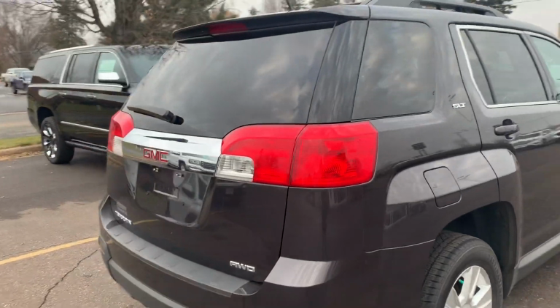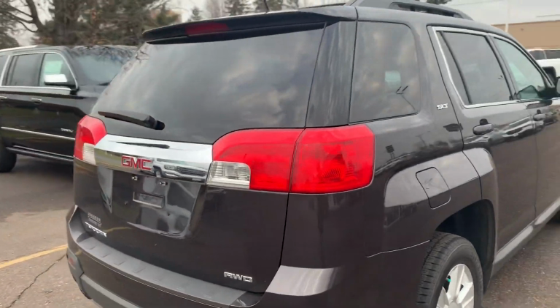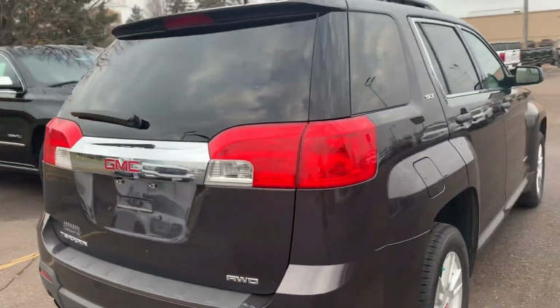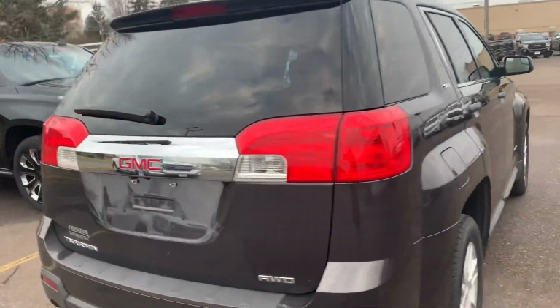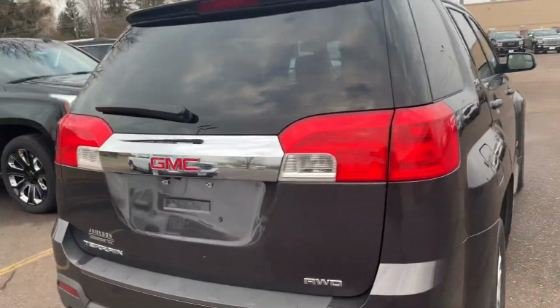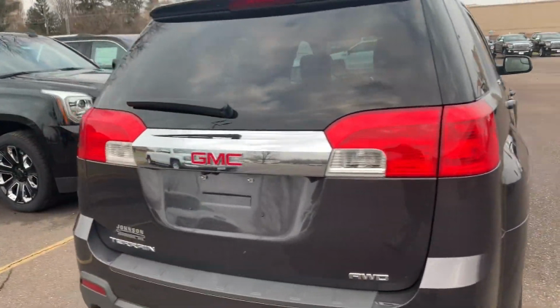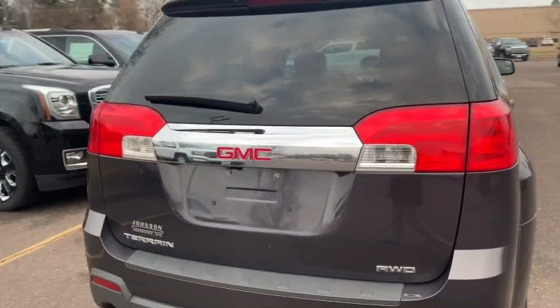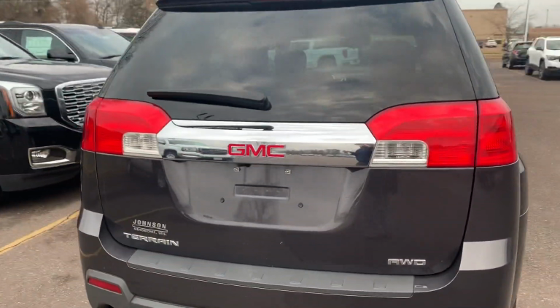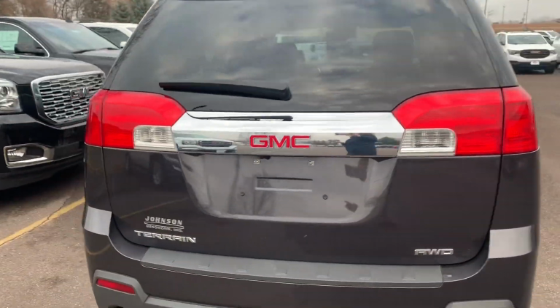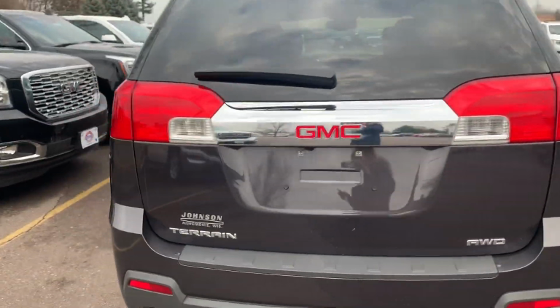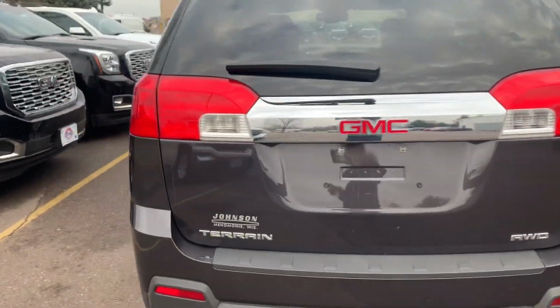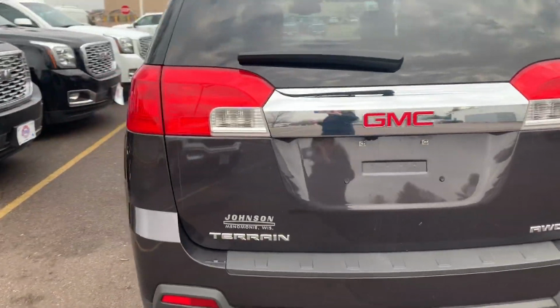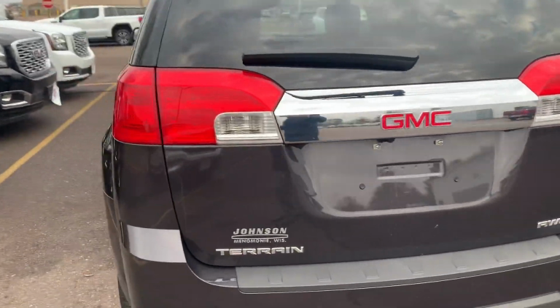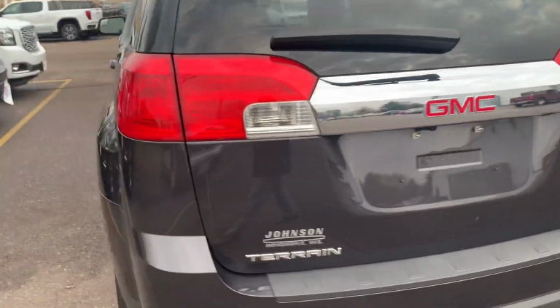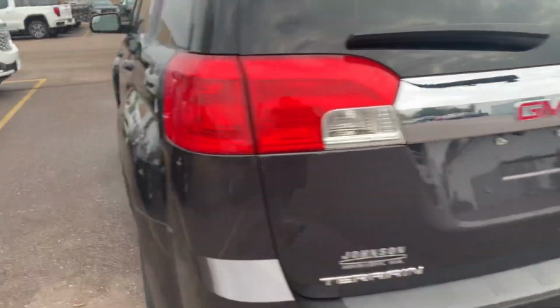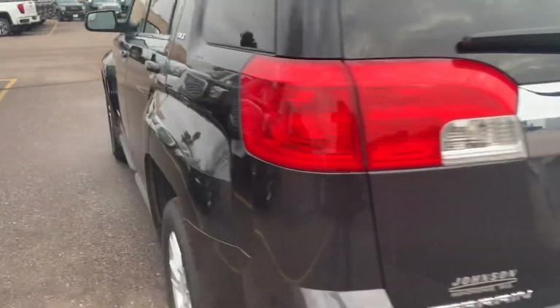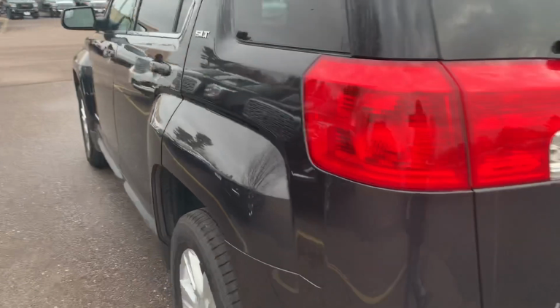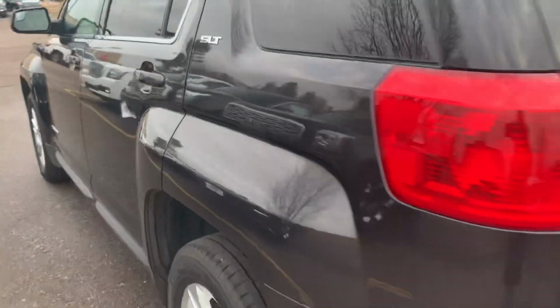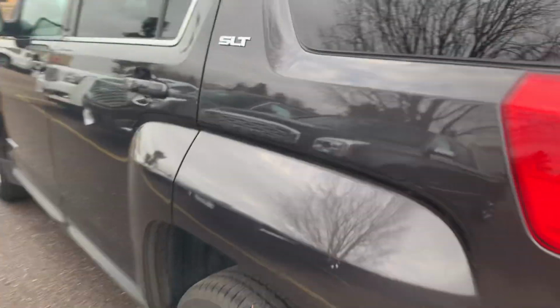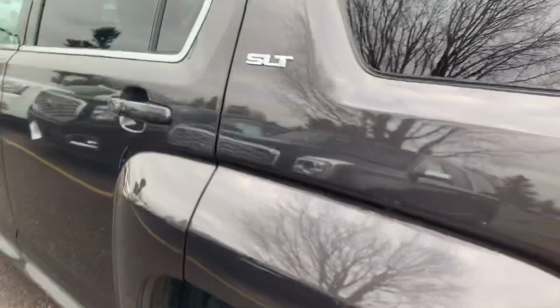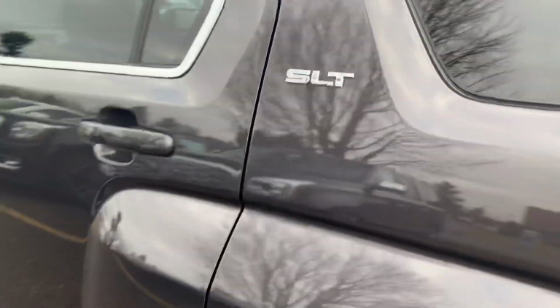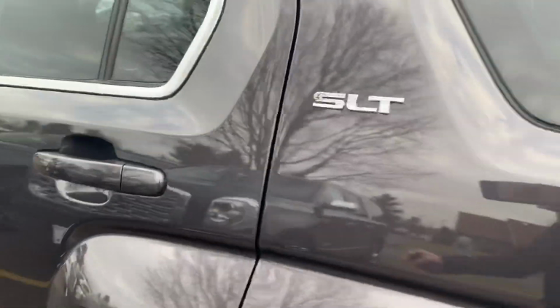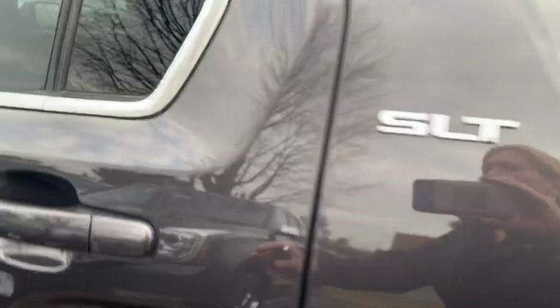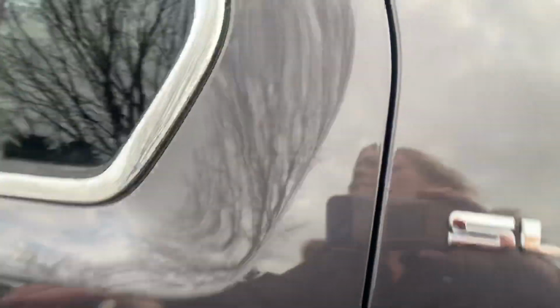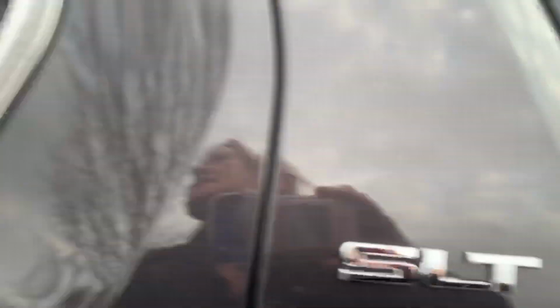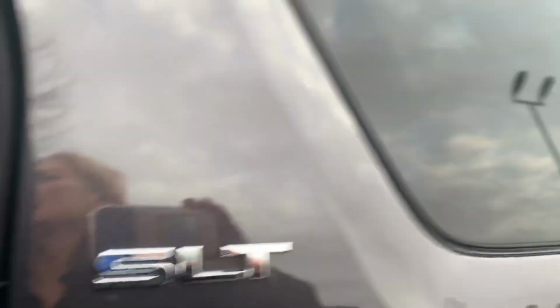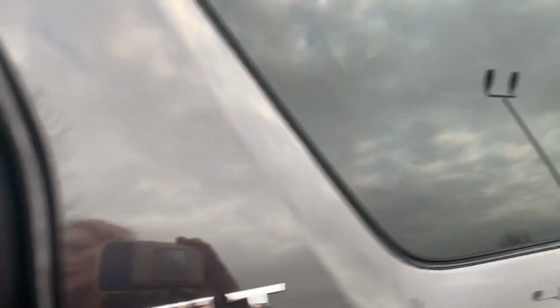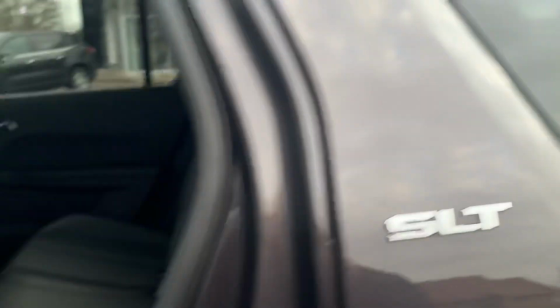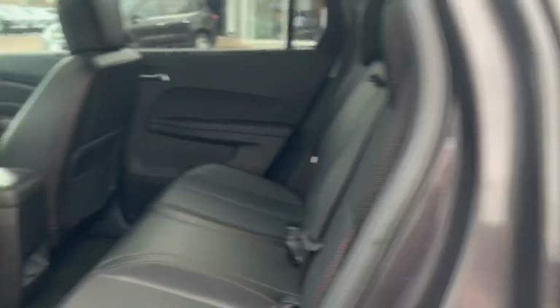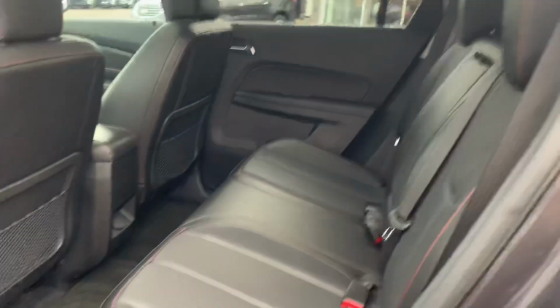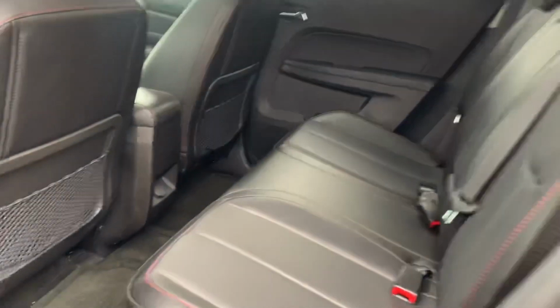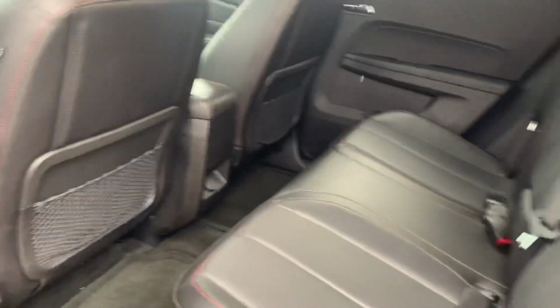It has a power liftgate and remote start. It also has black leather seats, and the front seats are heated.